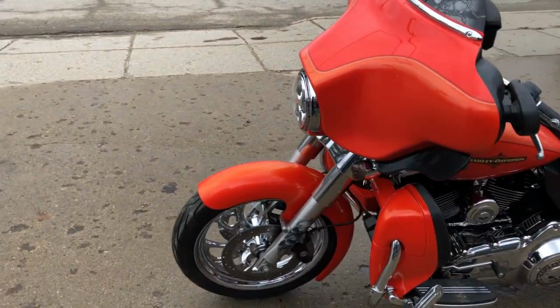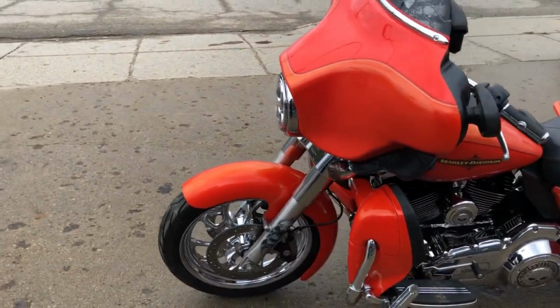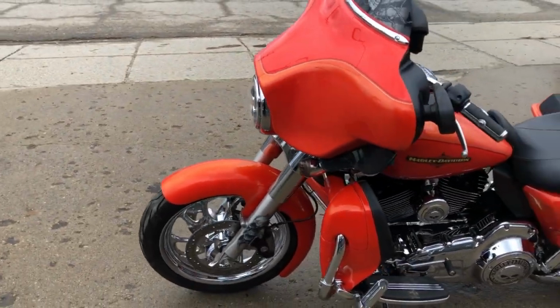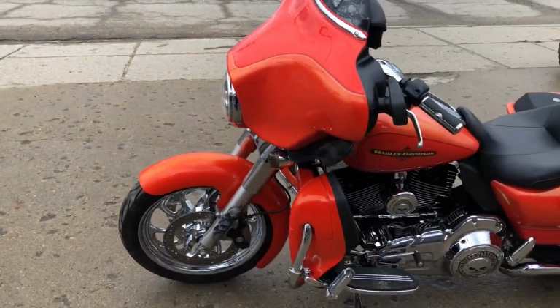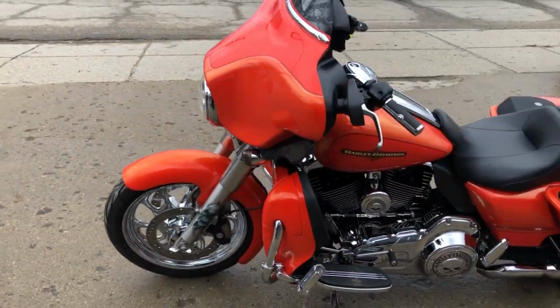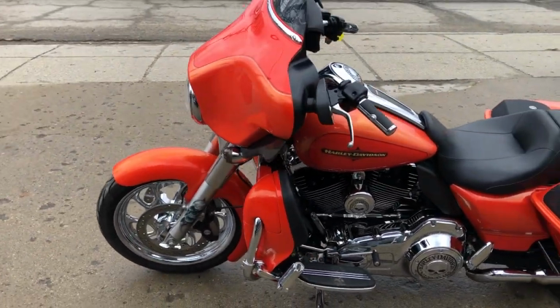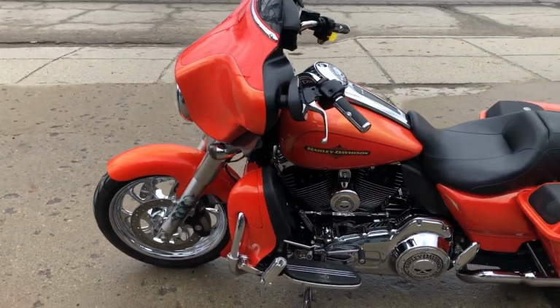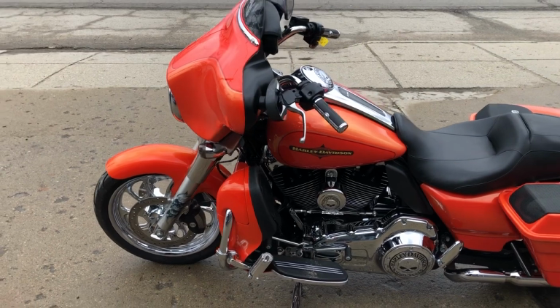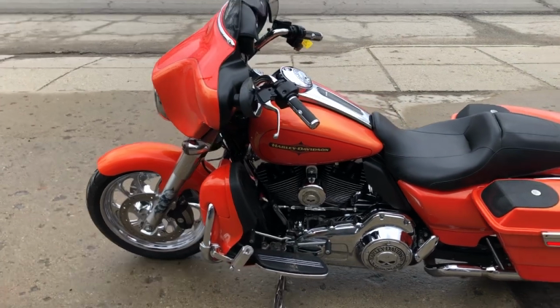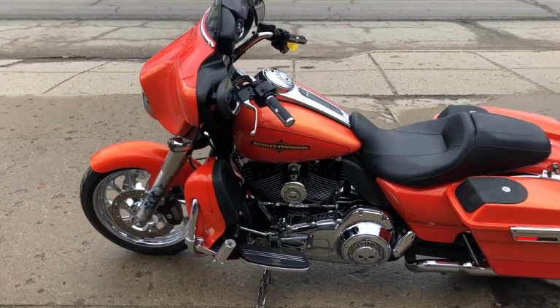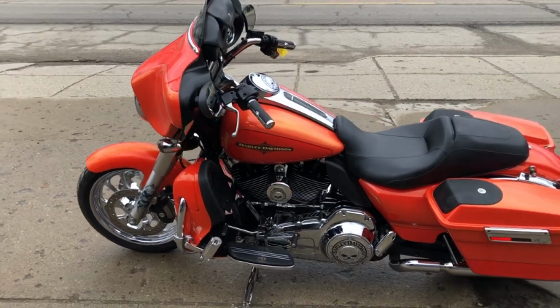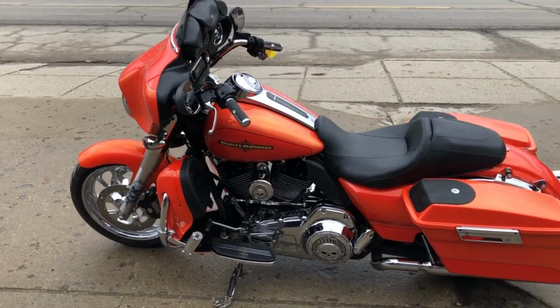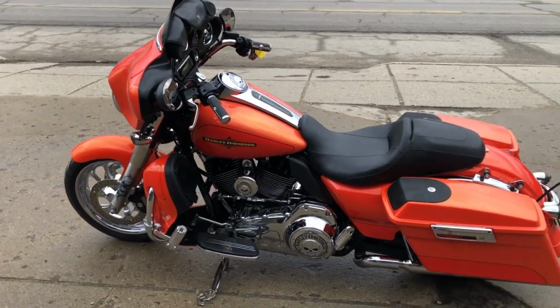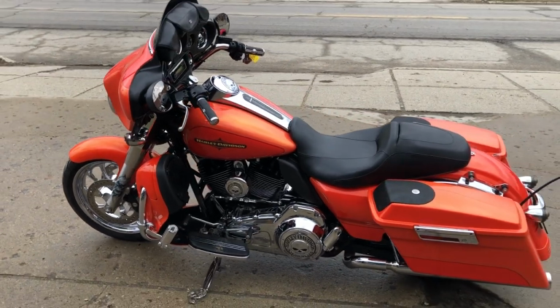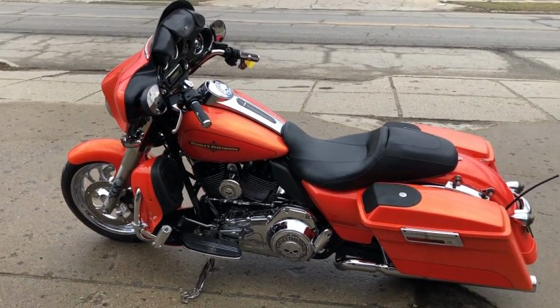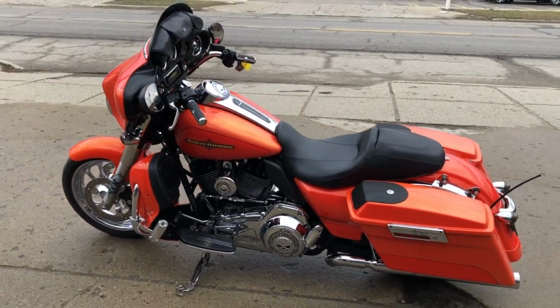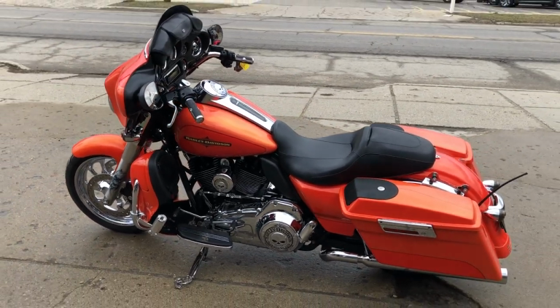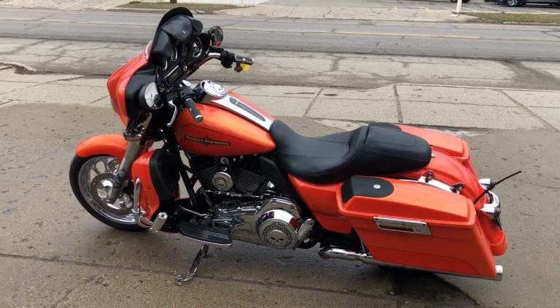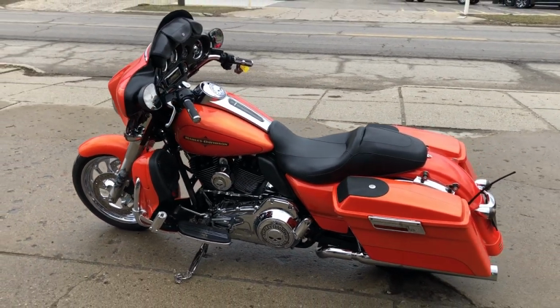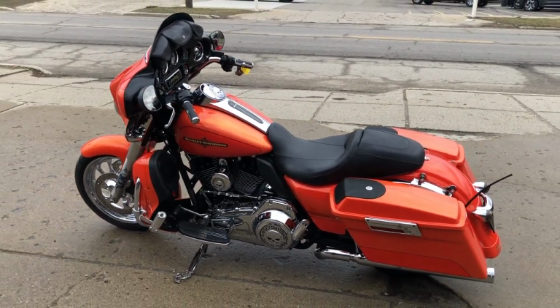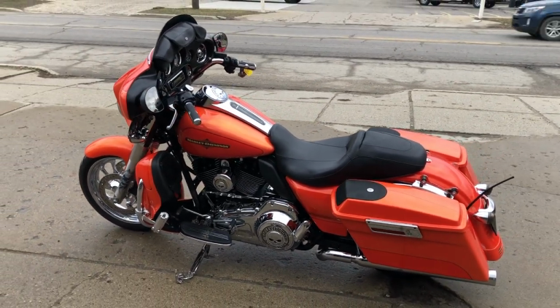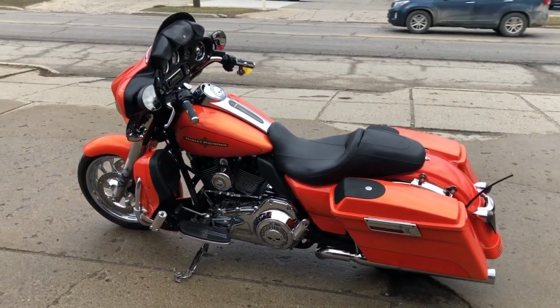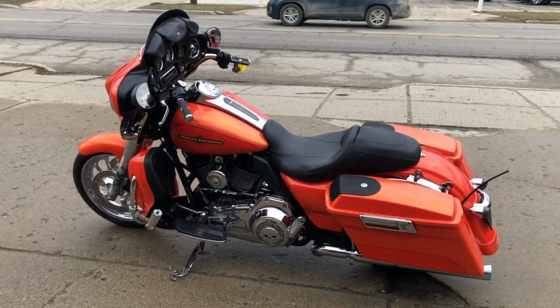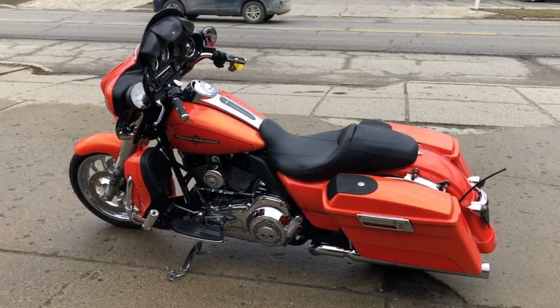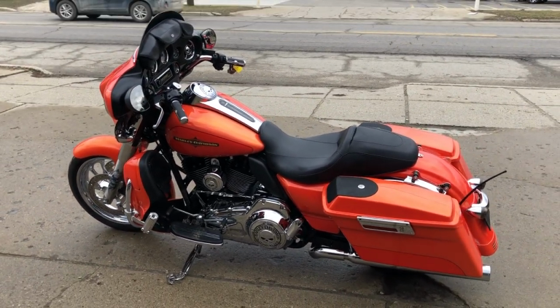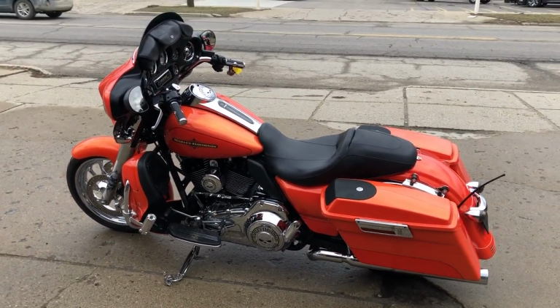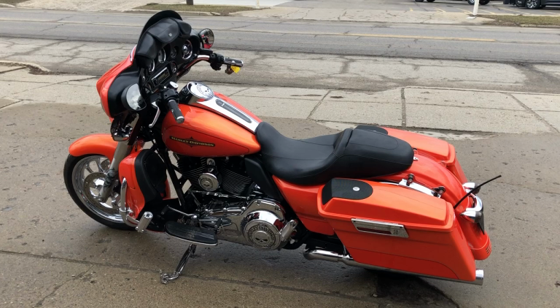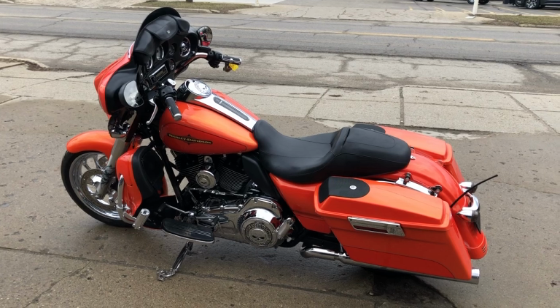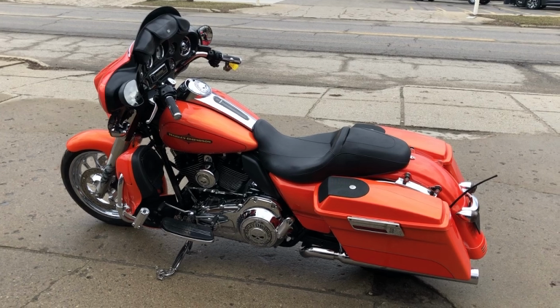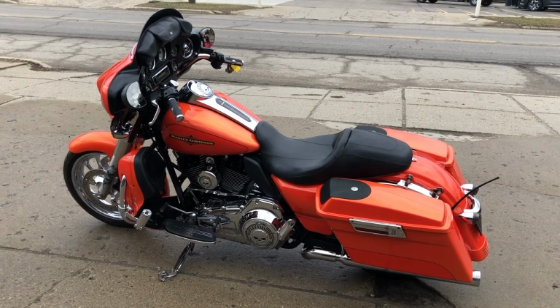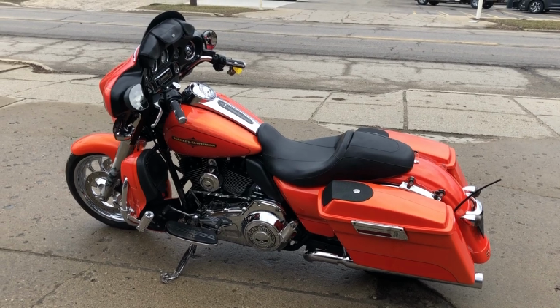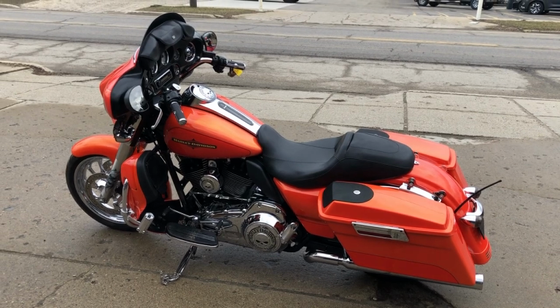Stand out from the crowd — 2012 Tequila Sunrise Street Glide, only $14,599. Give us a call: 810-648-9500.